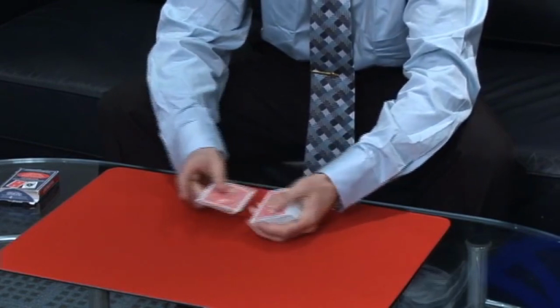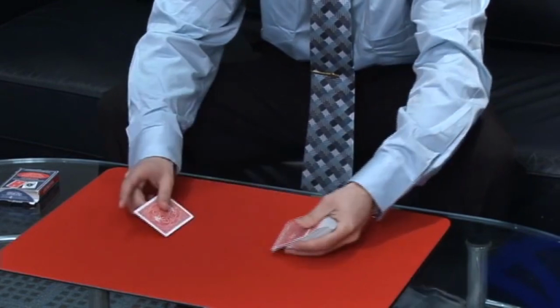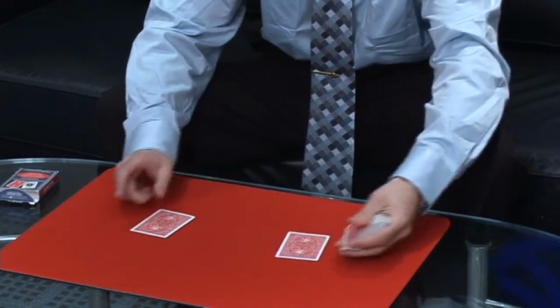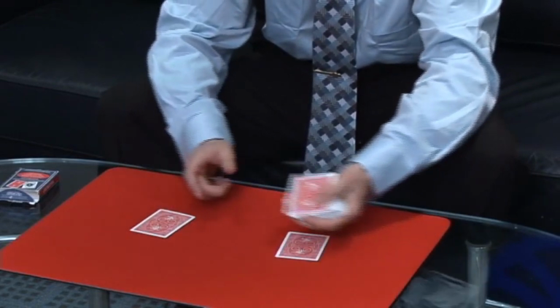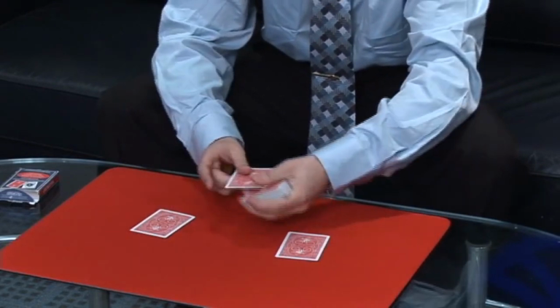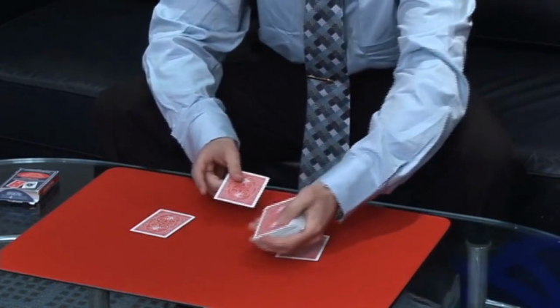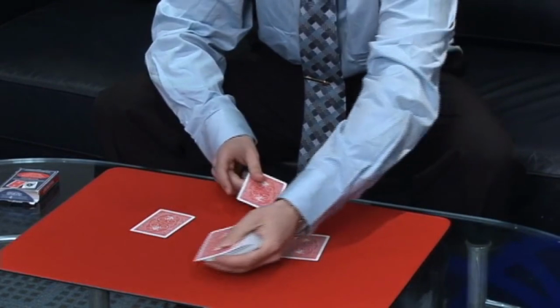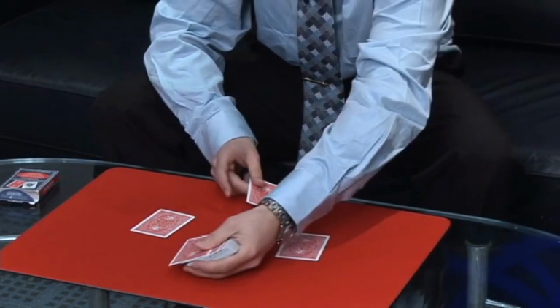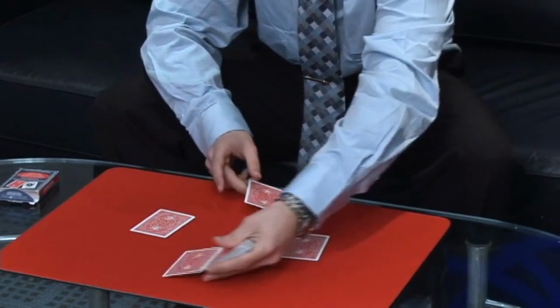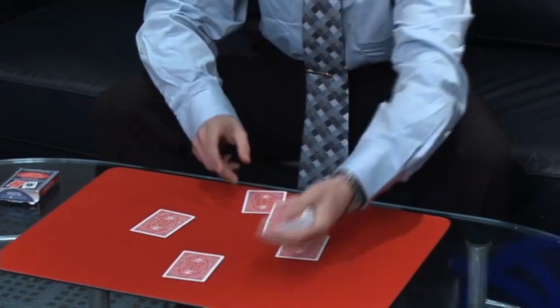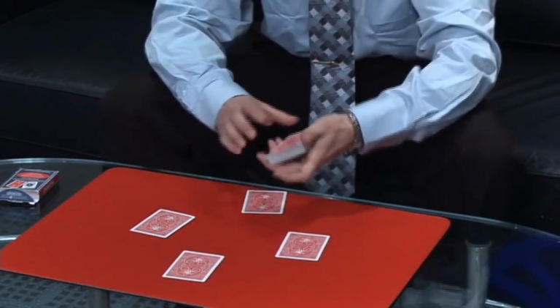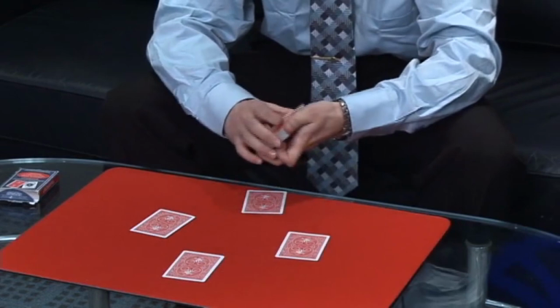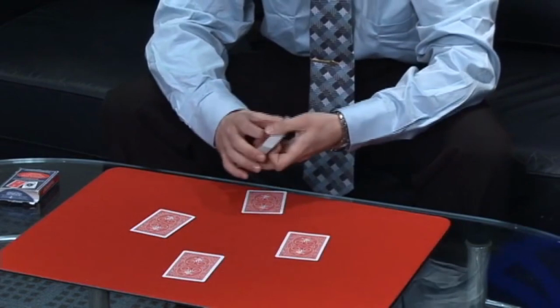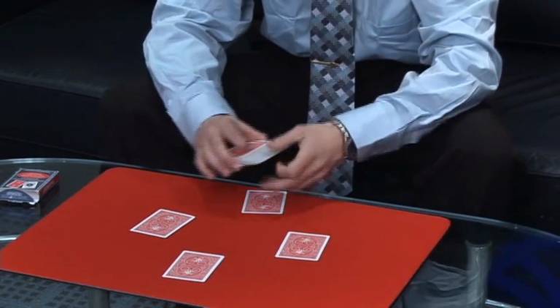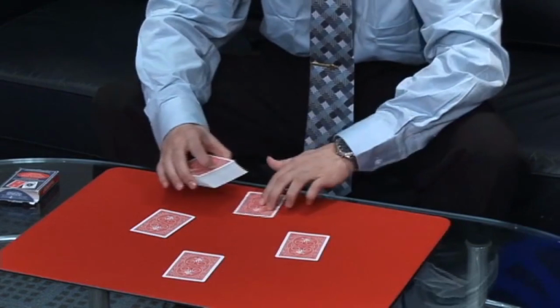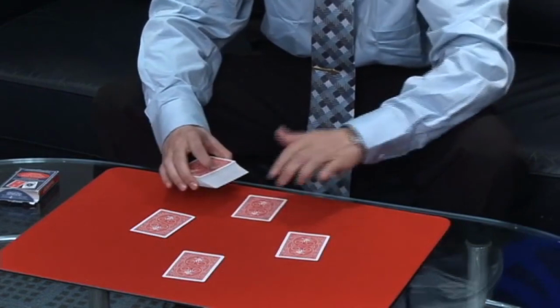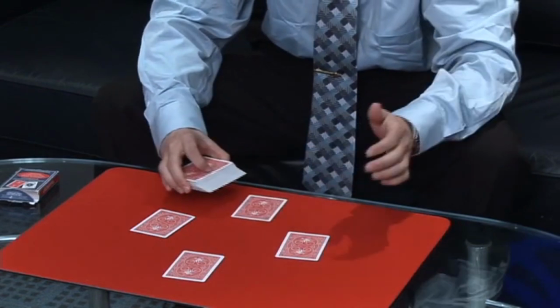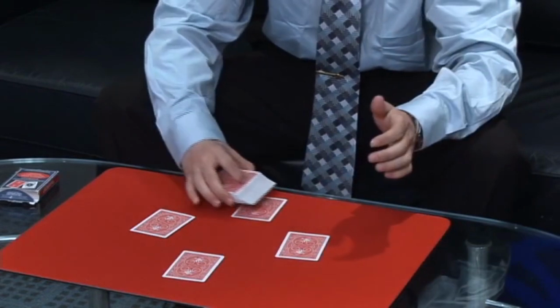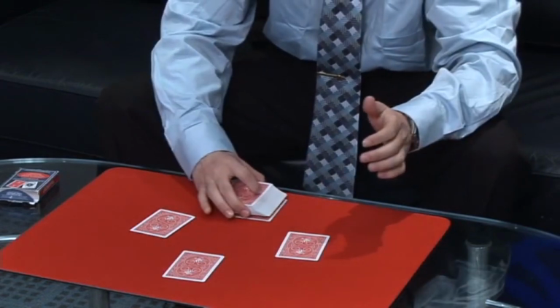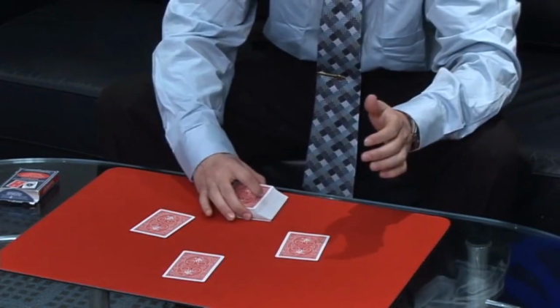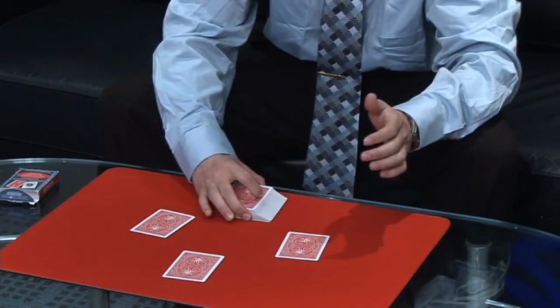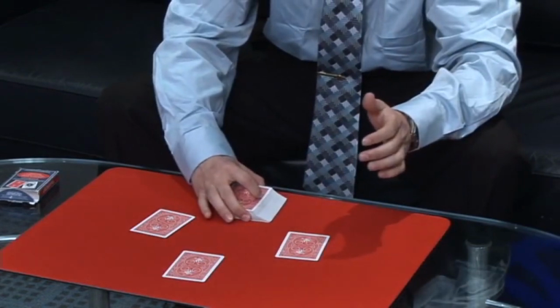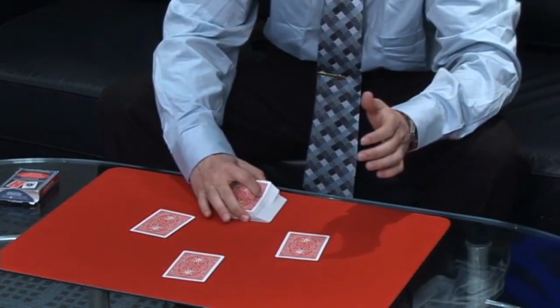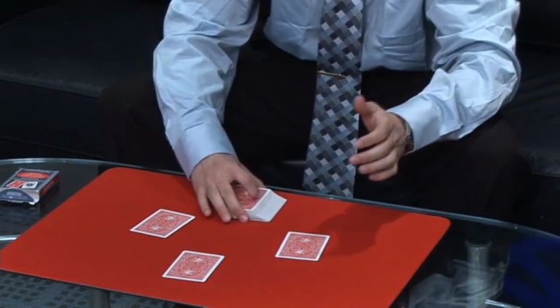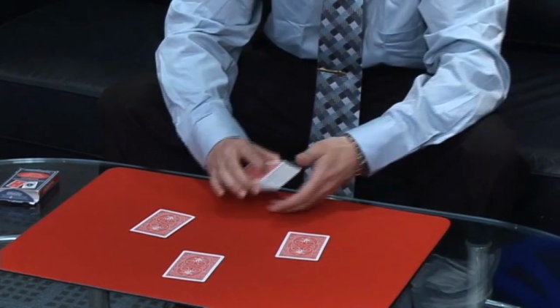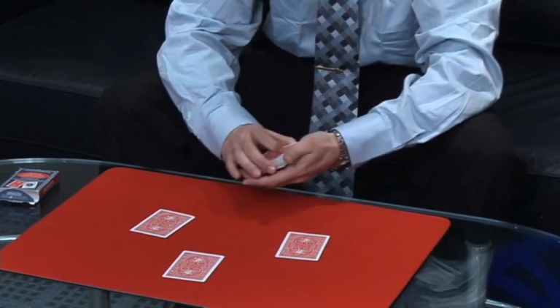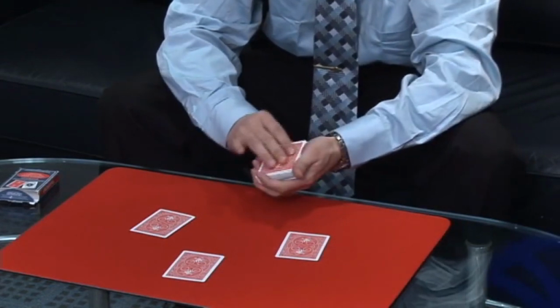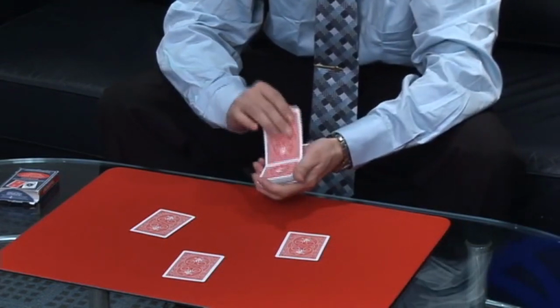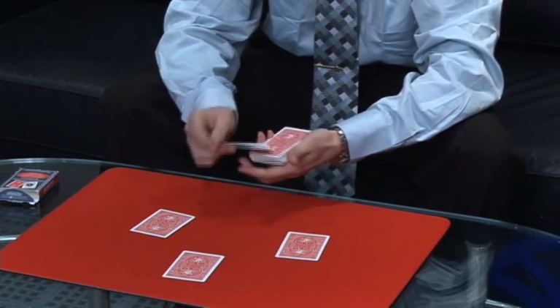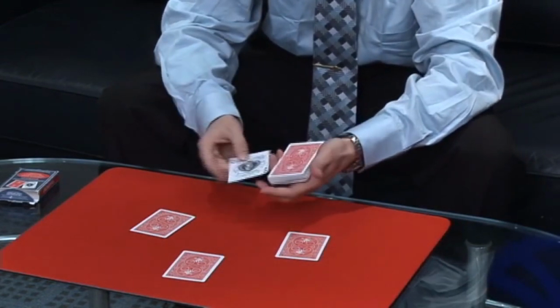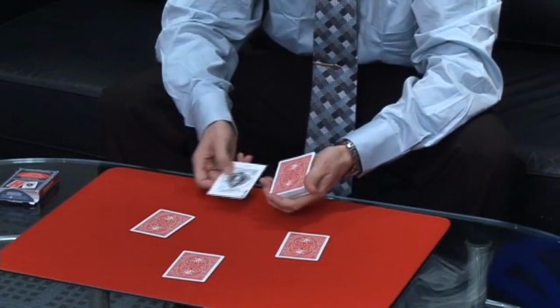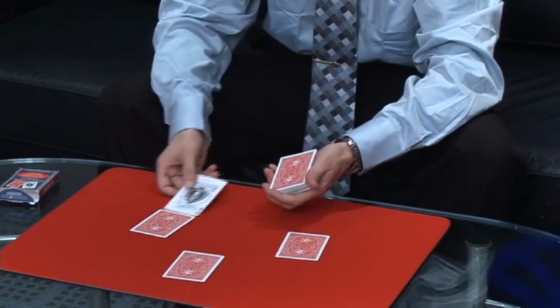We'll put two to the side, two forward, two back. Here we go. Watch the first ace as it rises from the bottom up to the top.